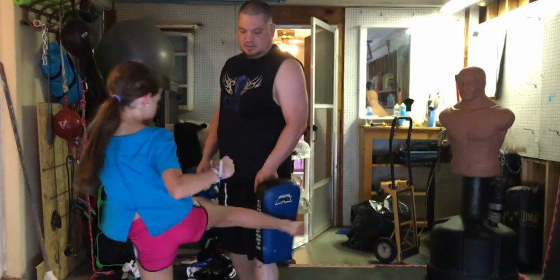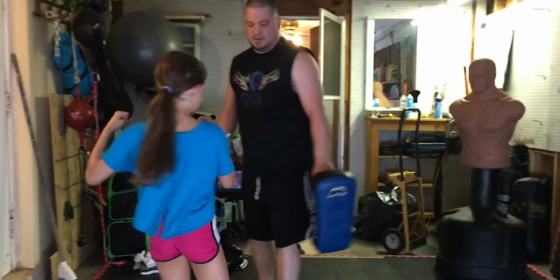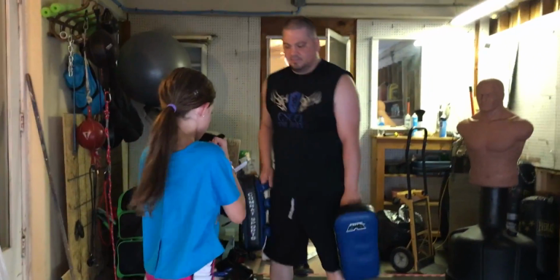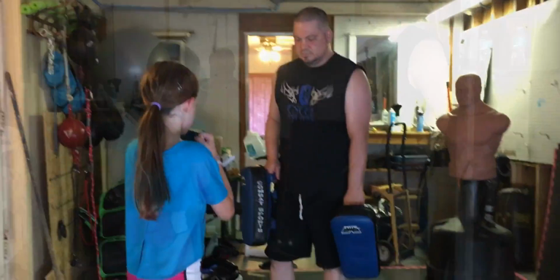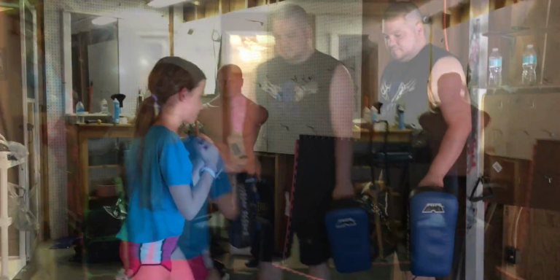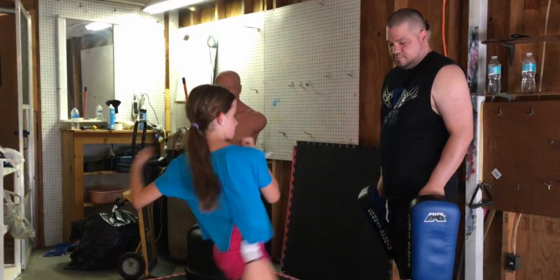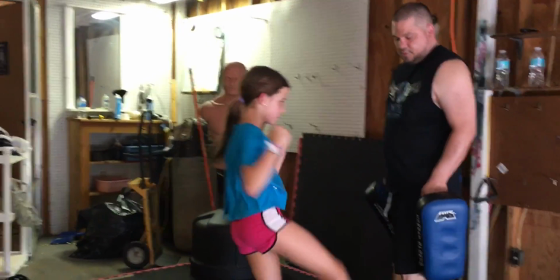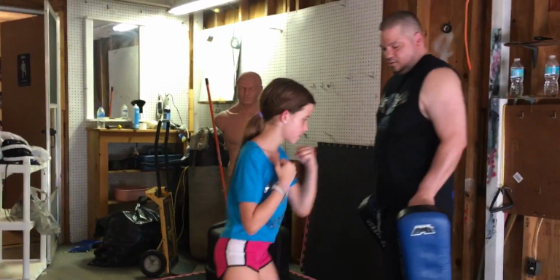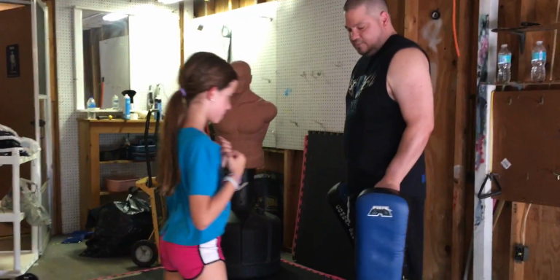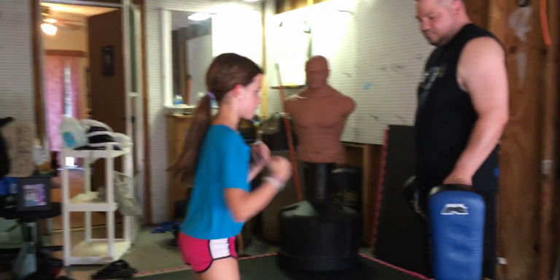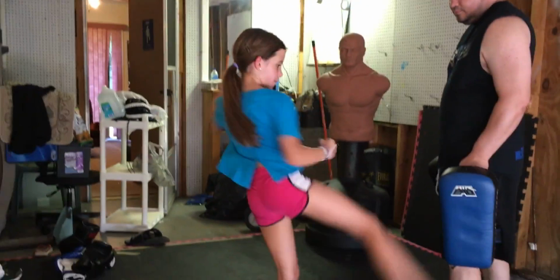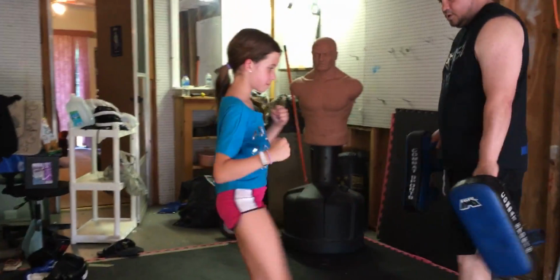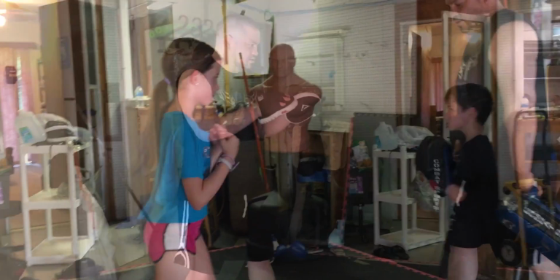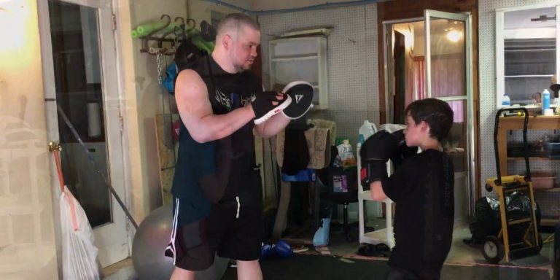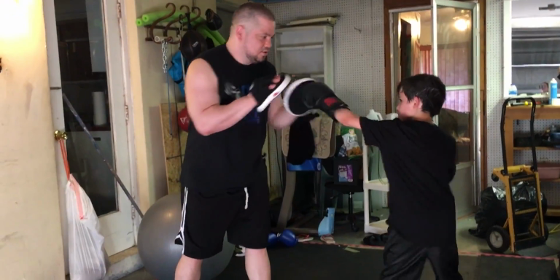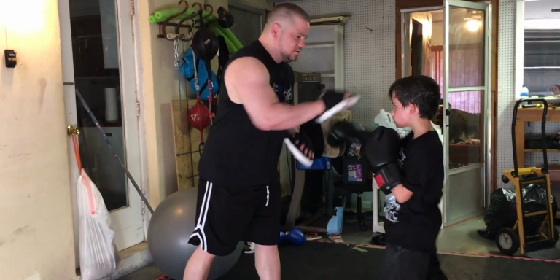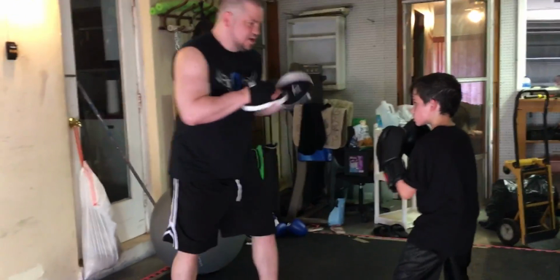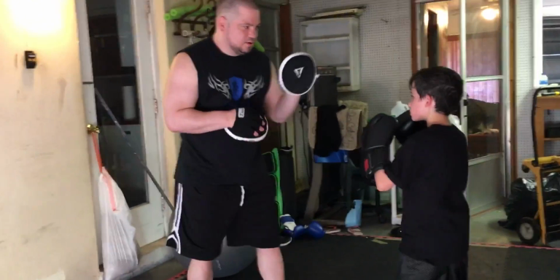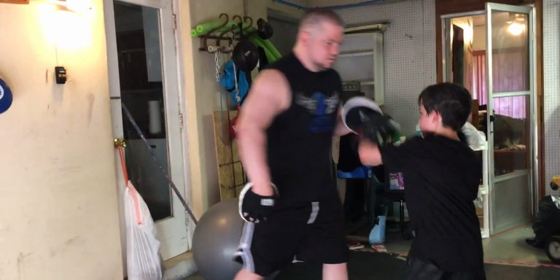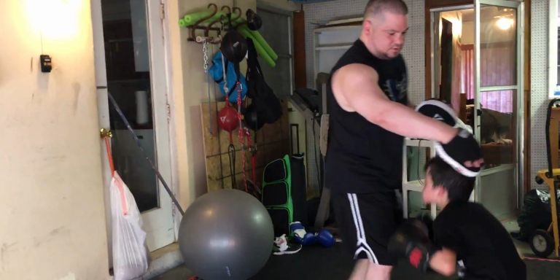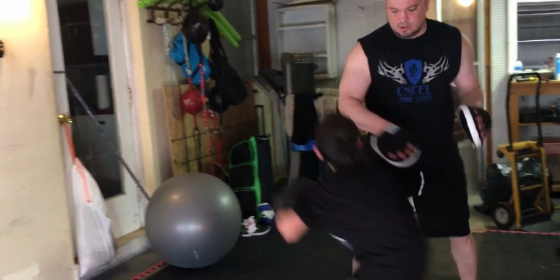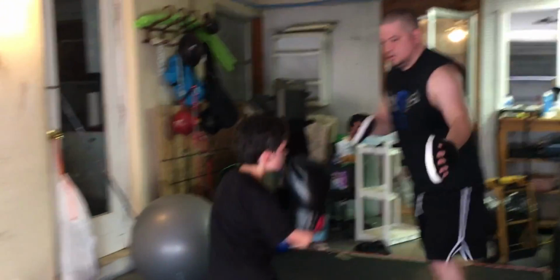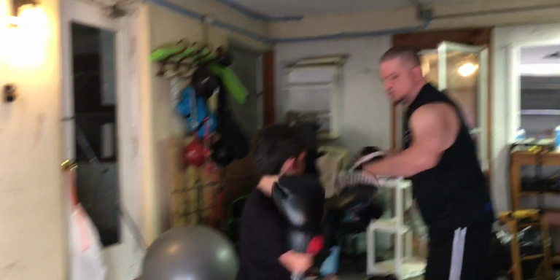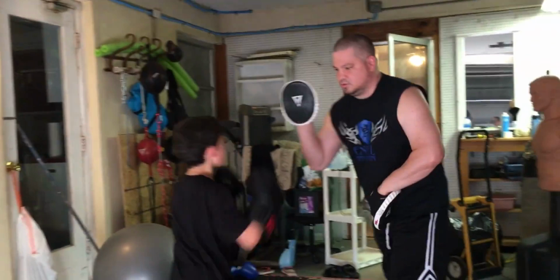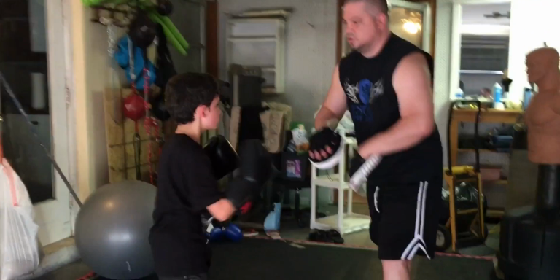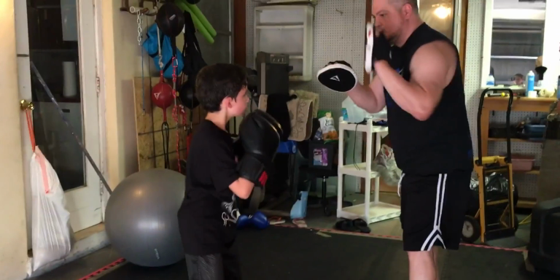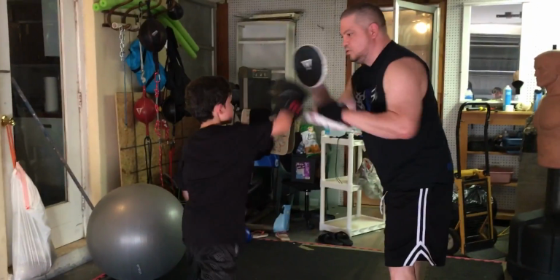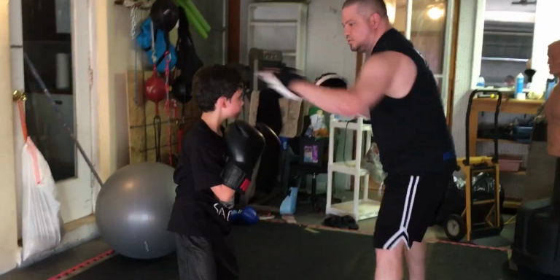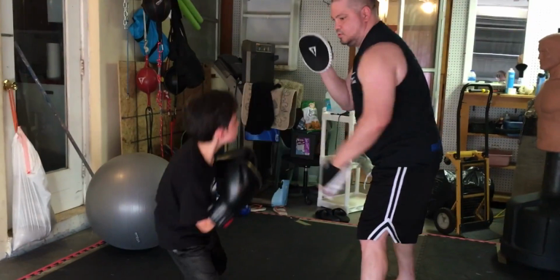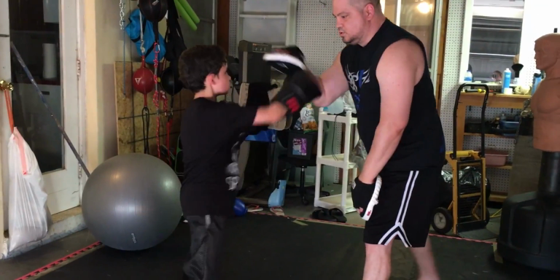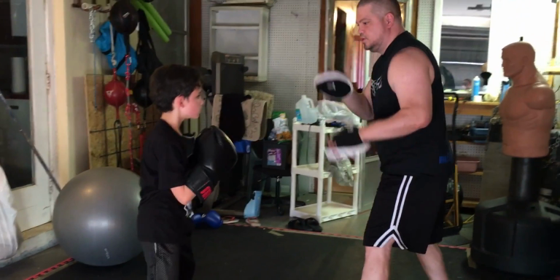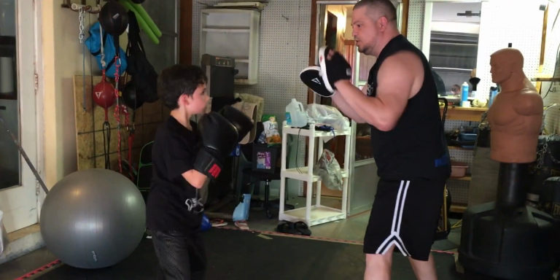Good. Left. Right. Left. Jab. Go. Look. Two. One, two. Slip two. Good. Finish with three.